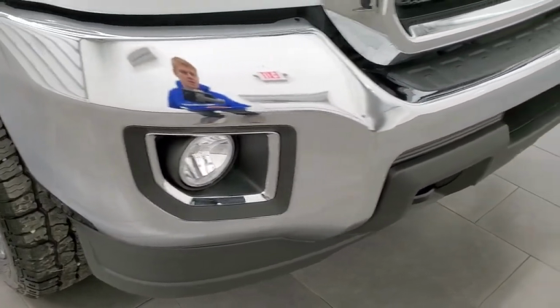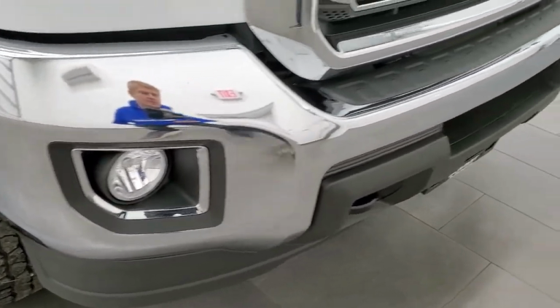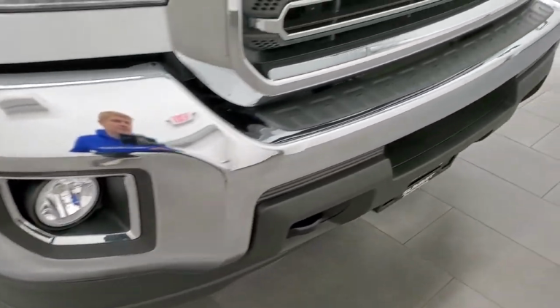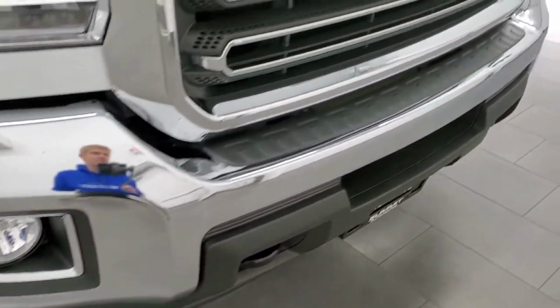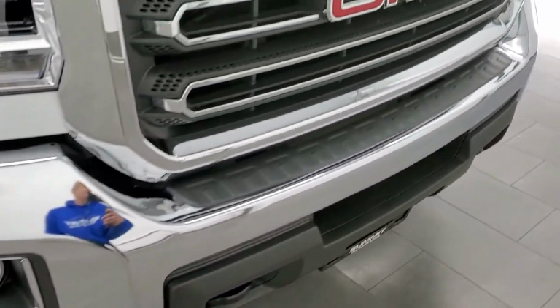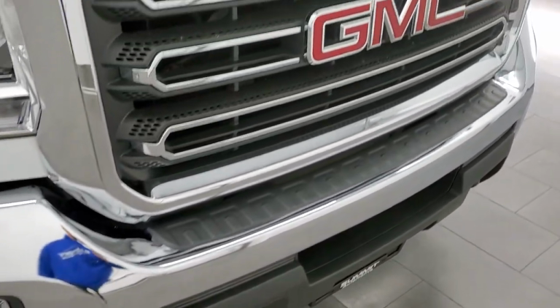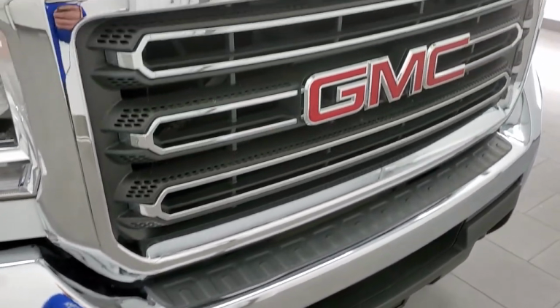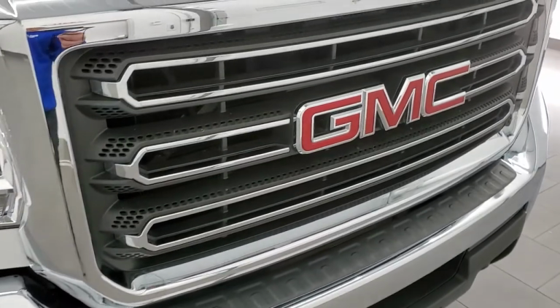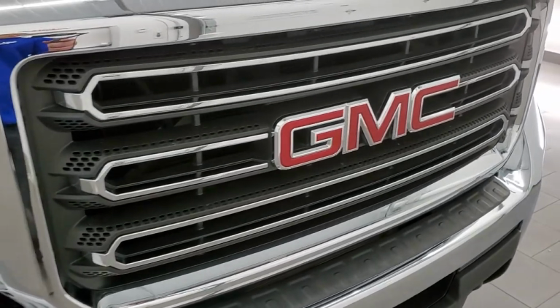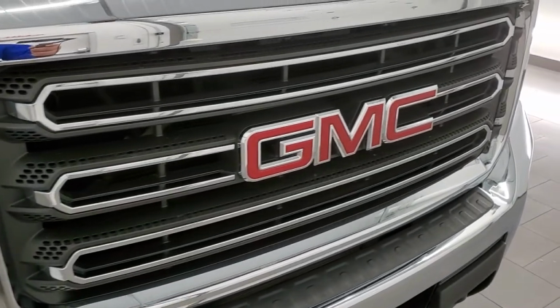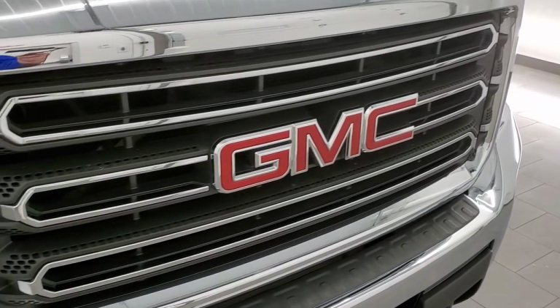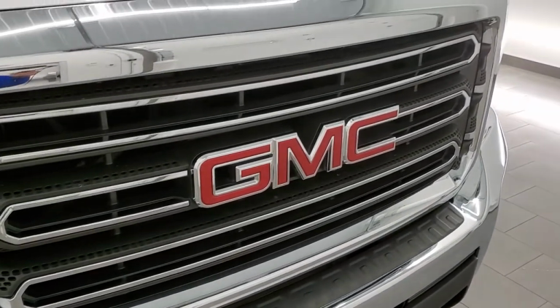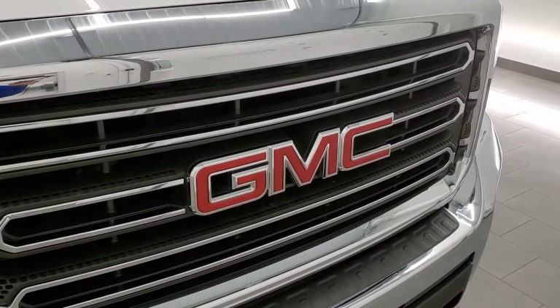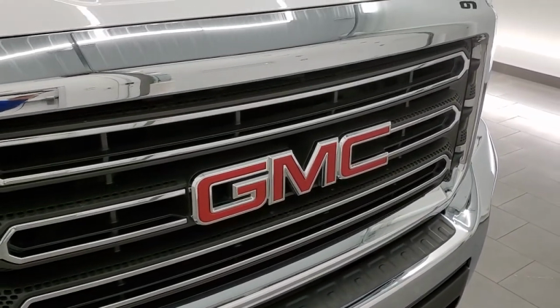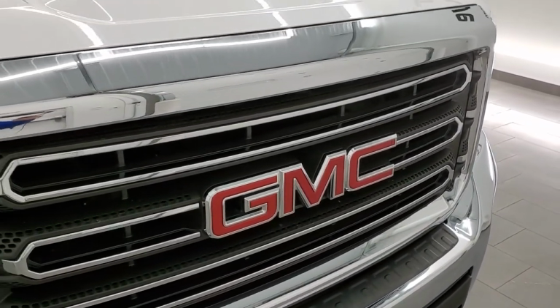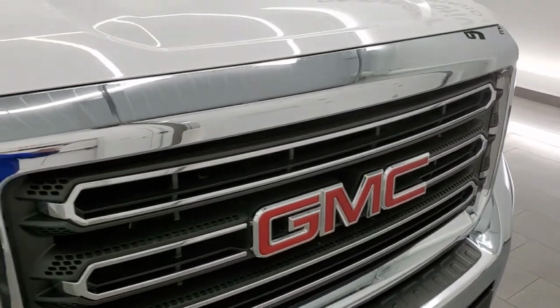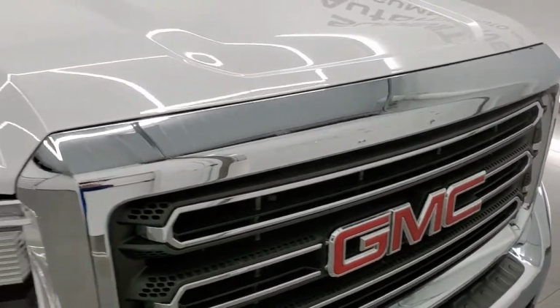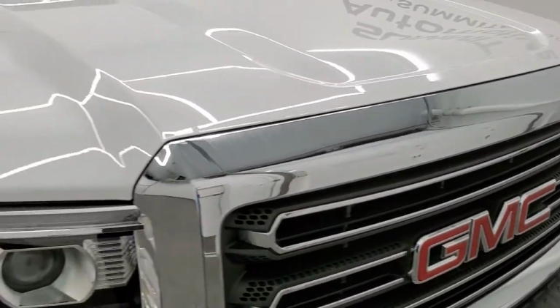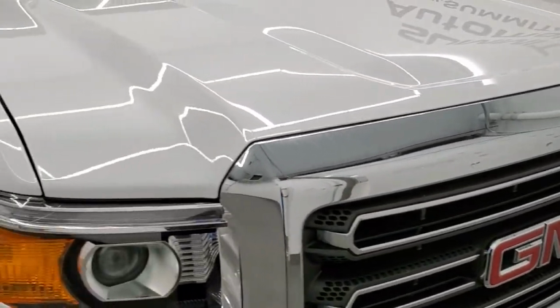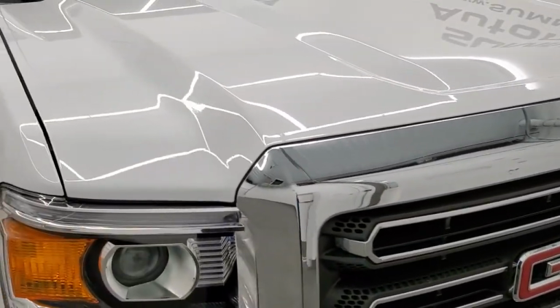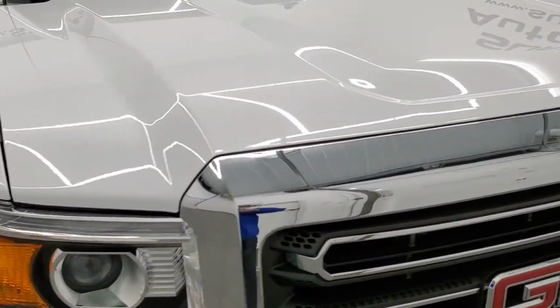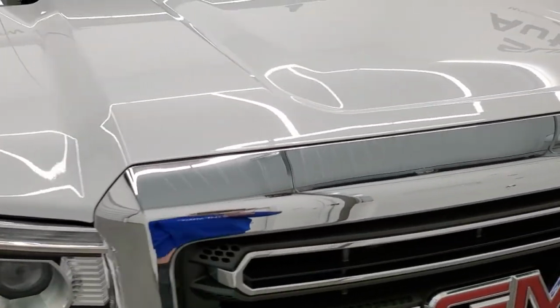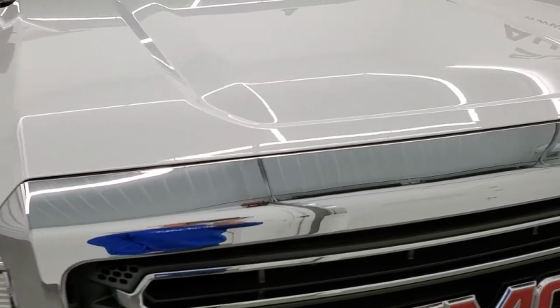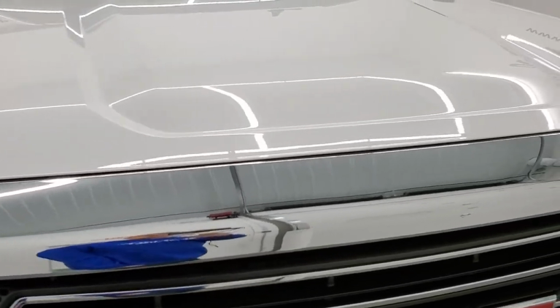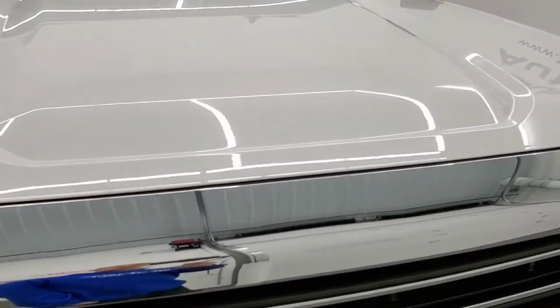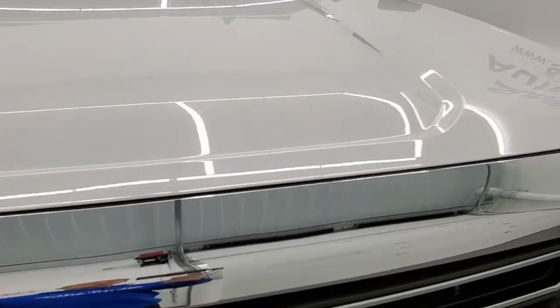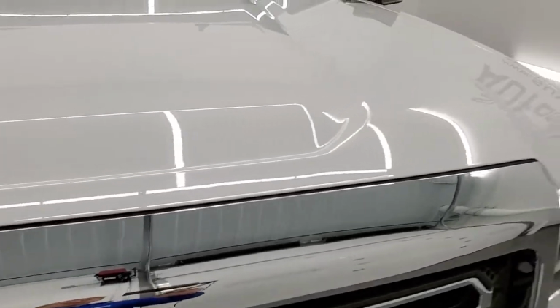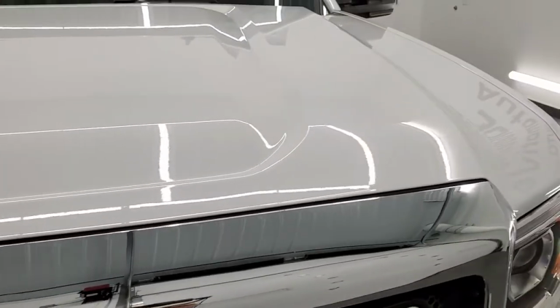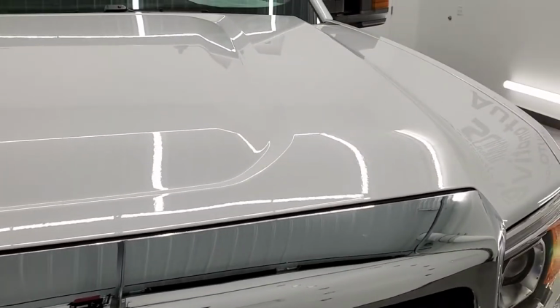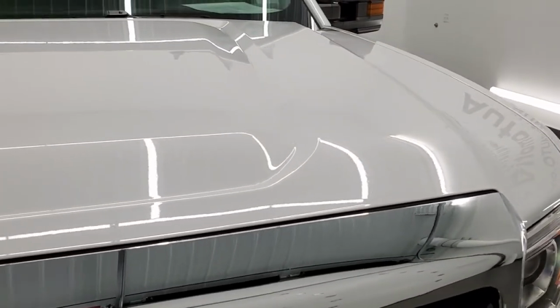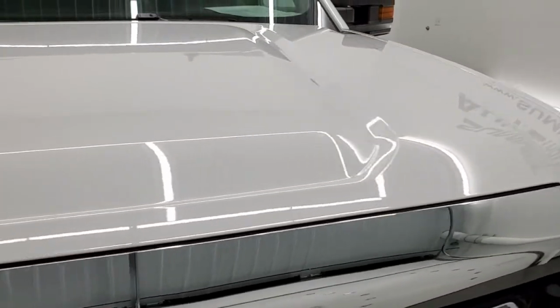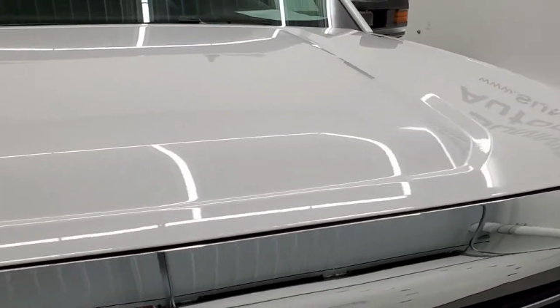No dents or dings in the front bumper. It does have the chrome-trimmed grille. The hood is in very nice condition as well — I didn't see any major dents on that.